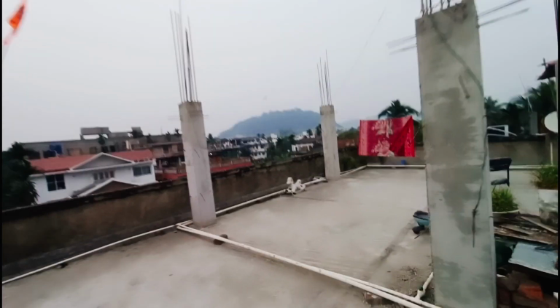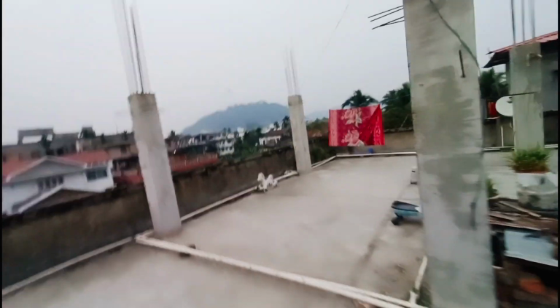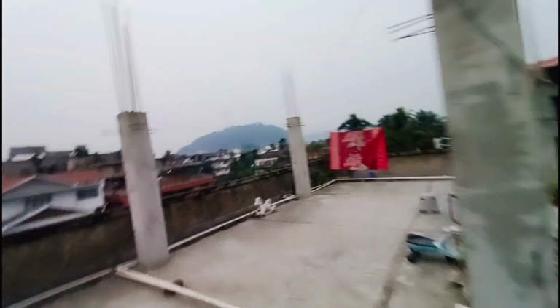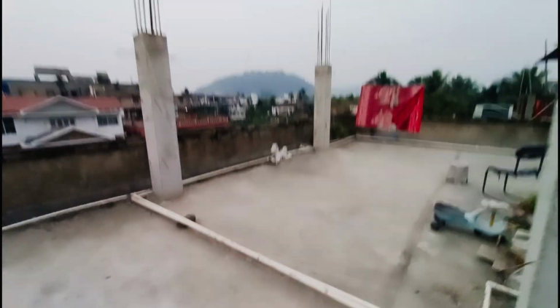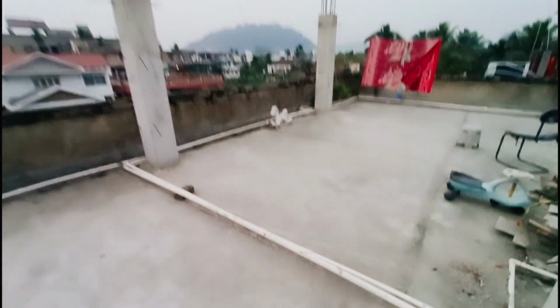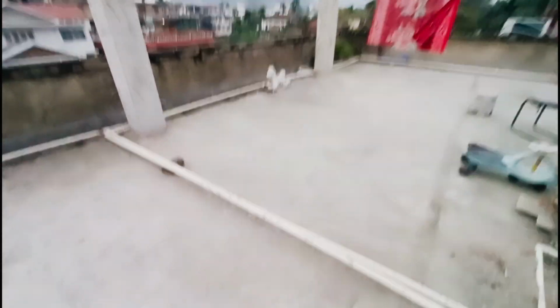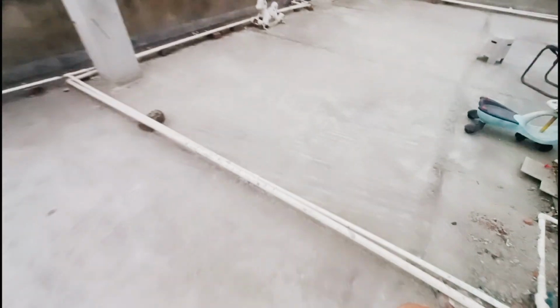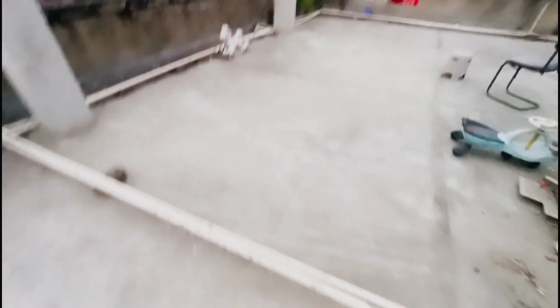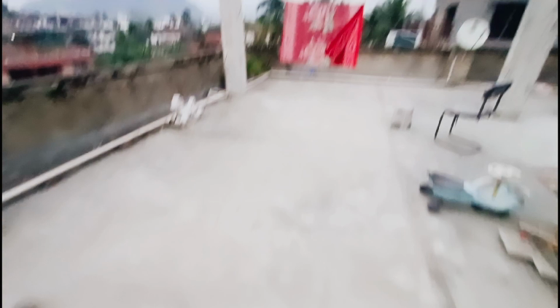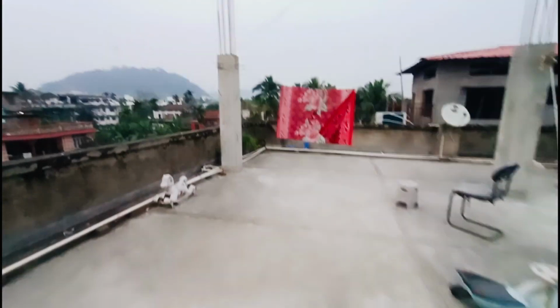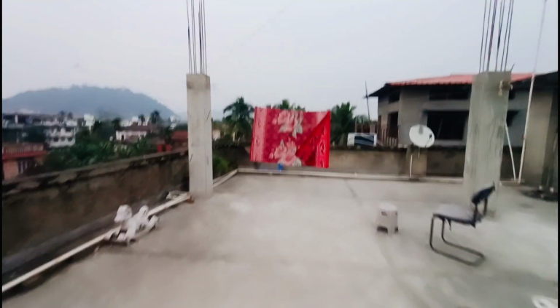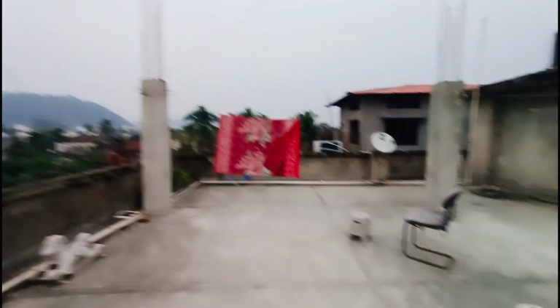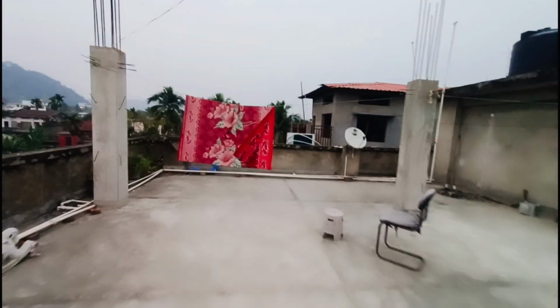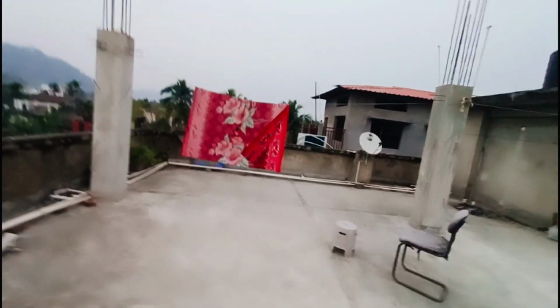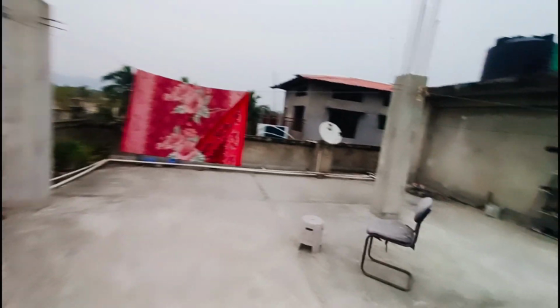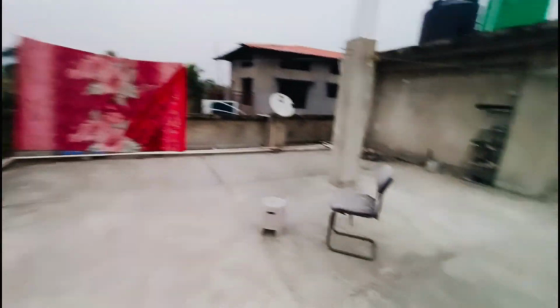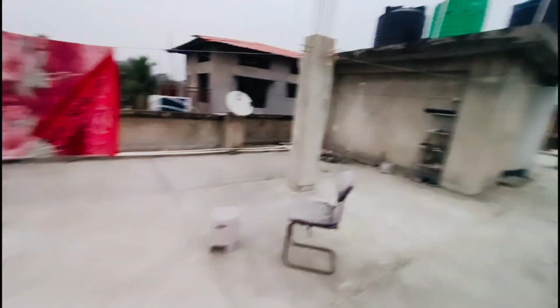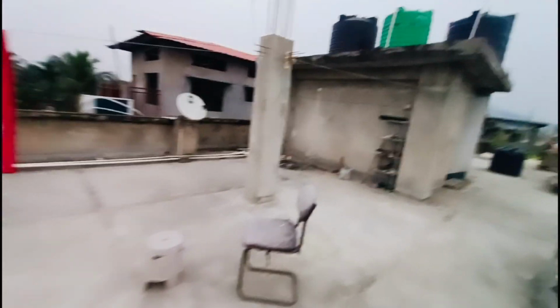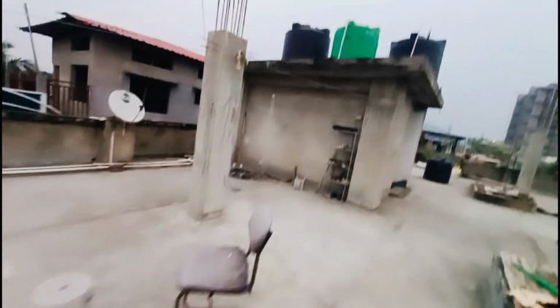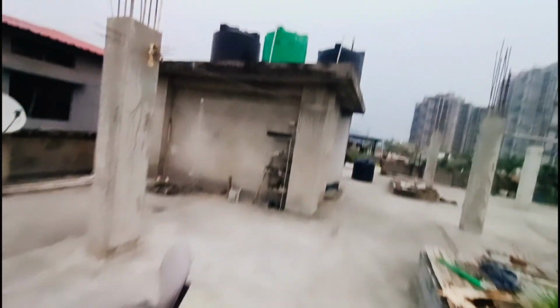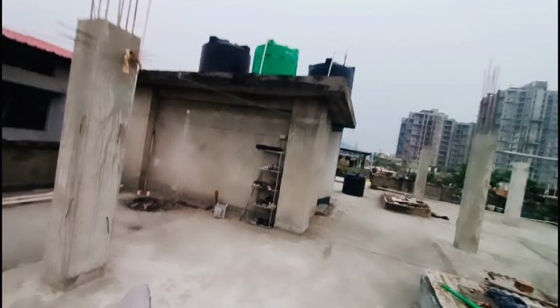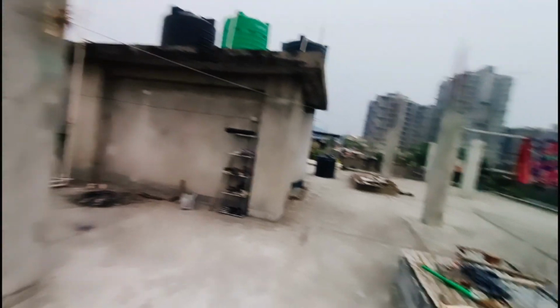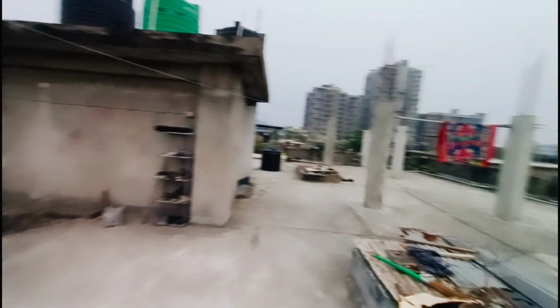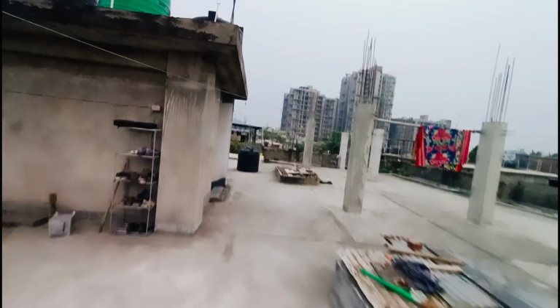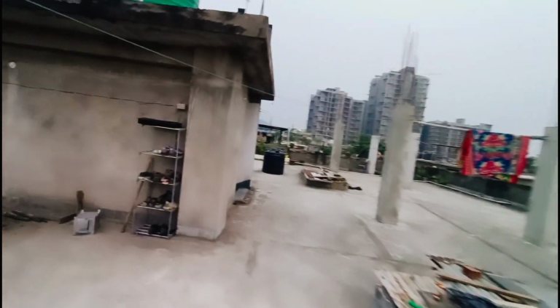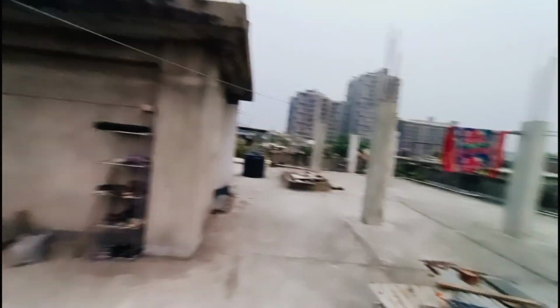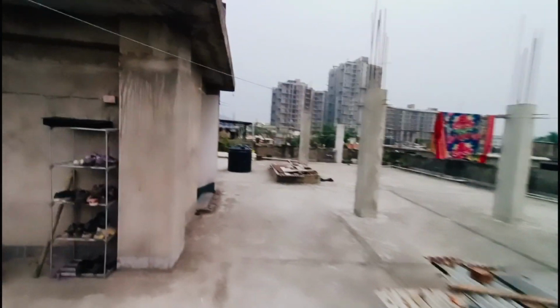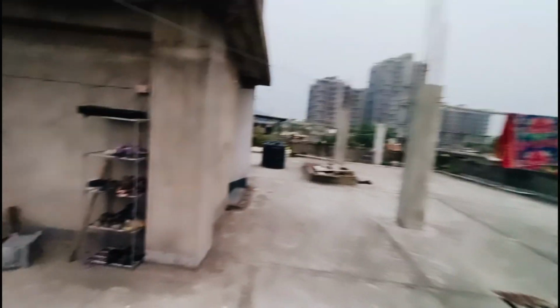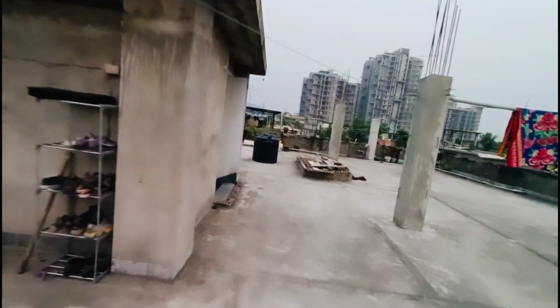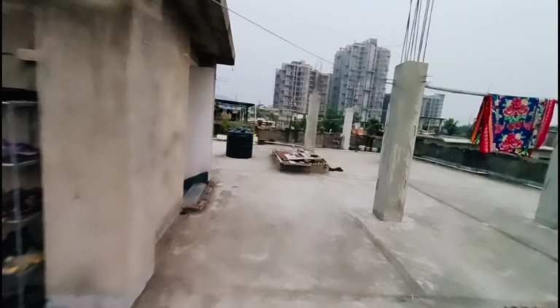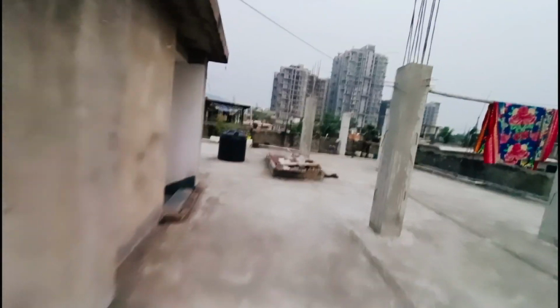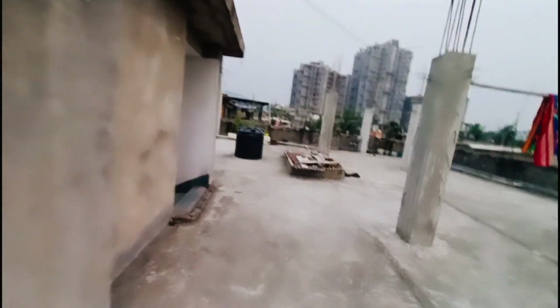Somehow the helmet is slowly sliding down. Maybe I need to wear a cap or something to hold it properly.